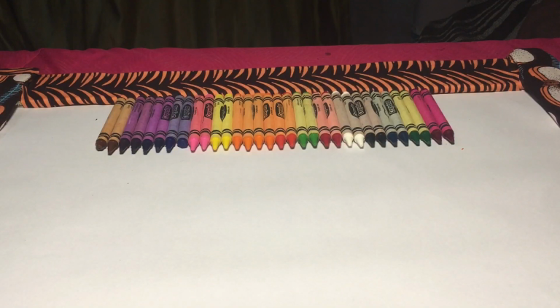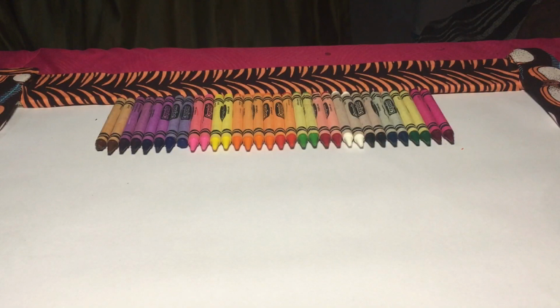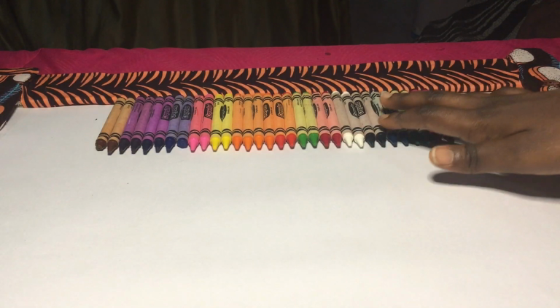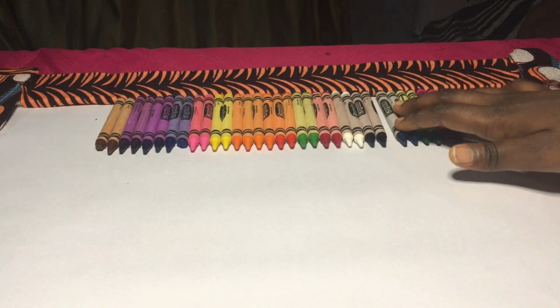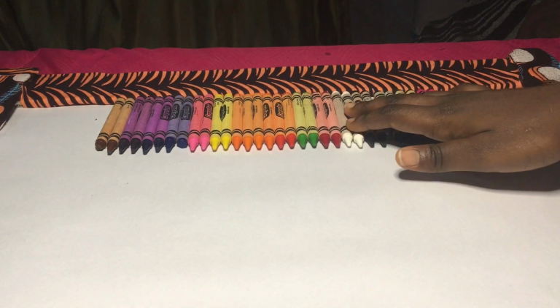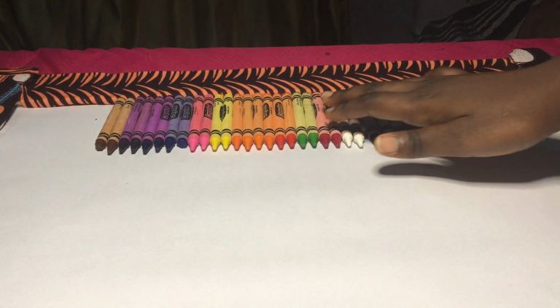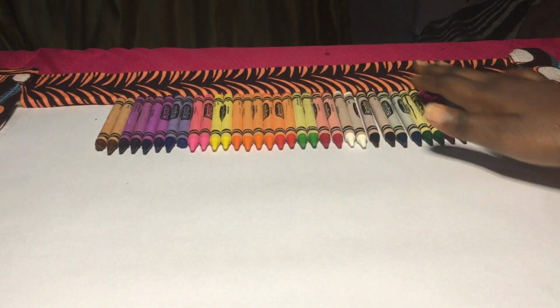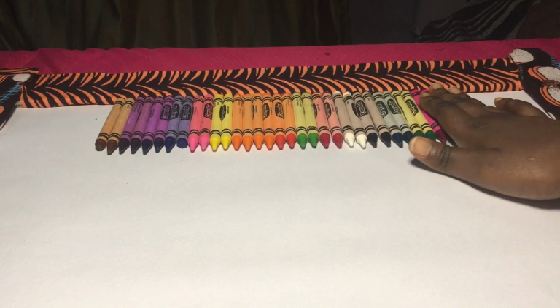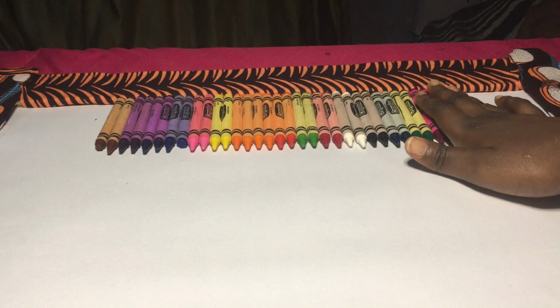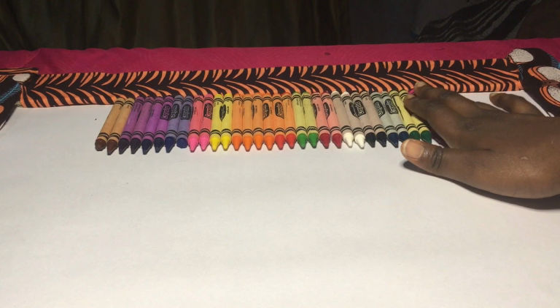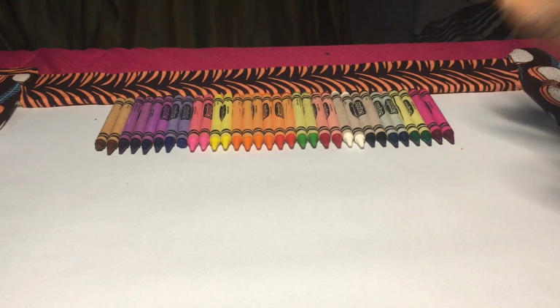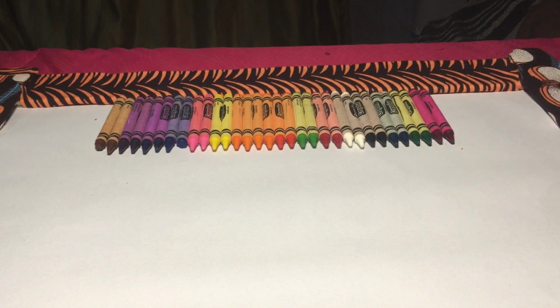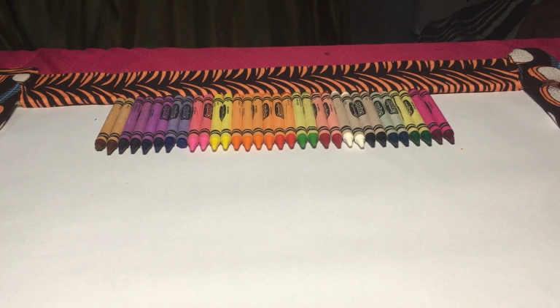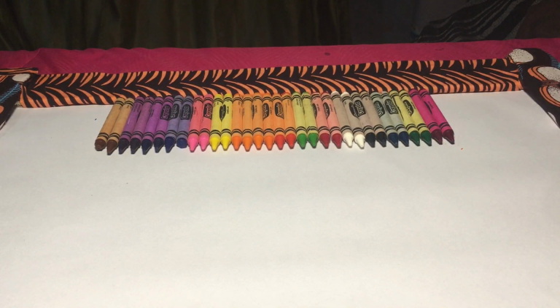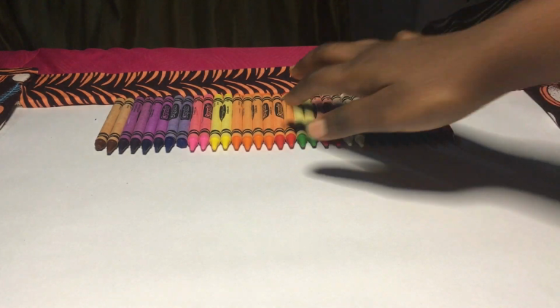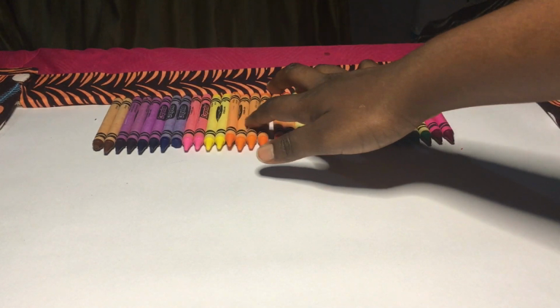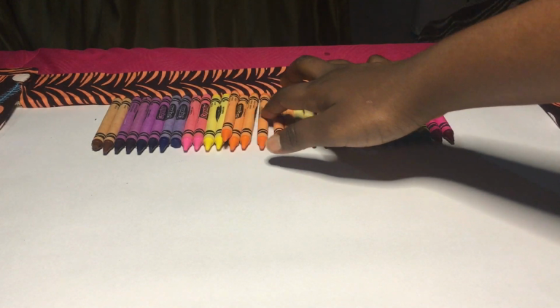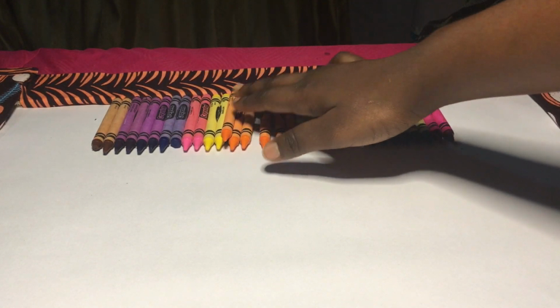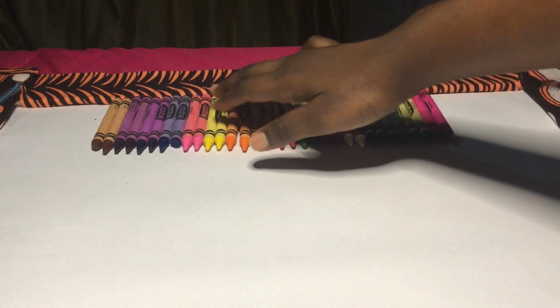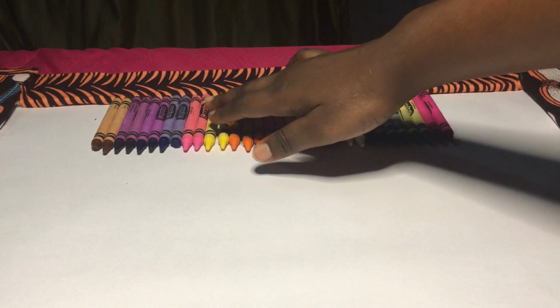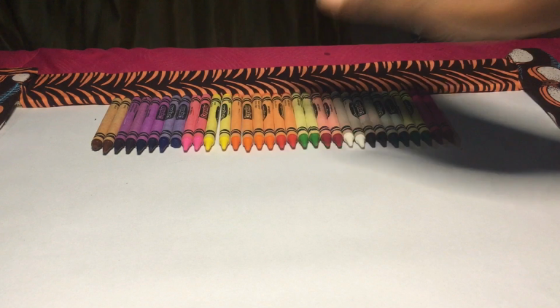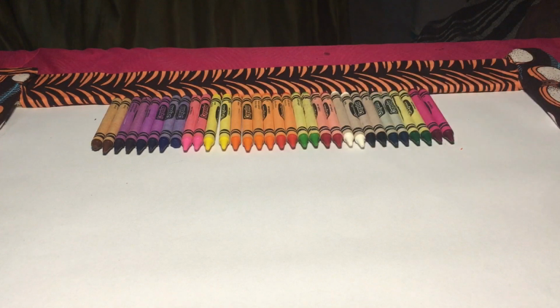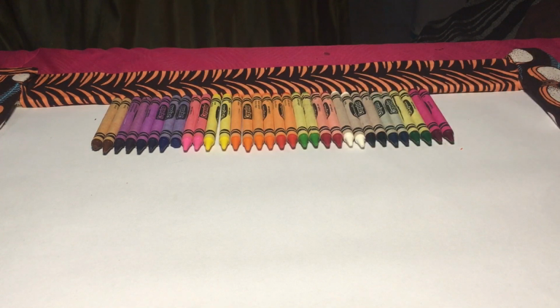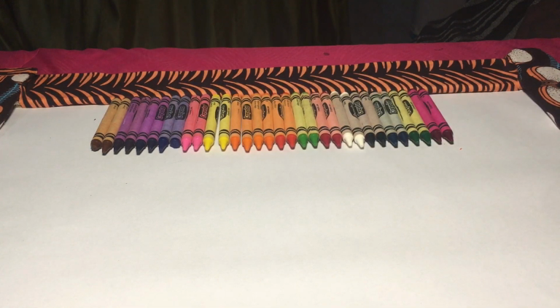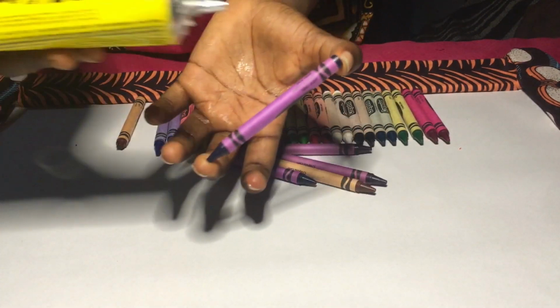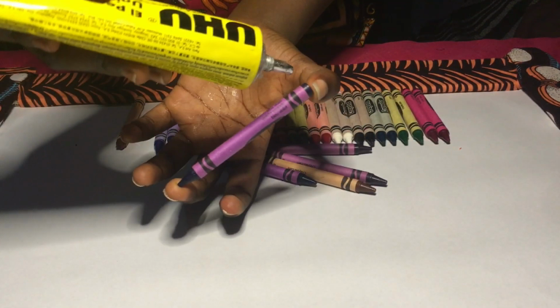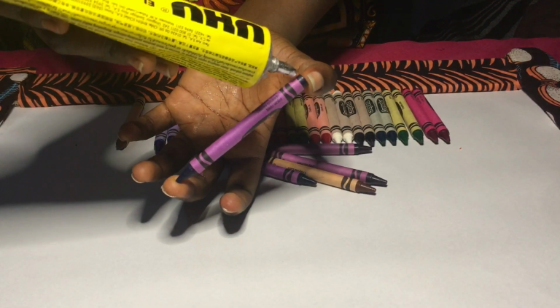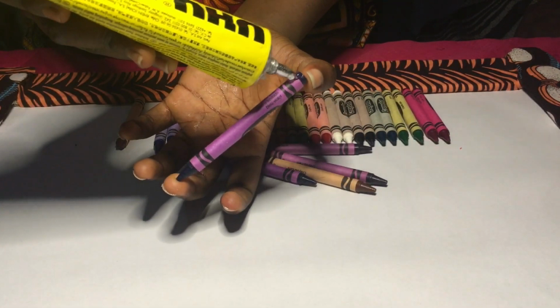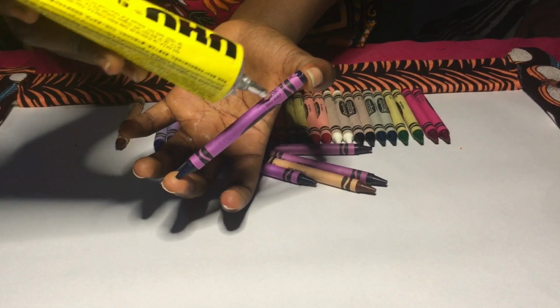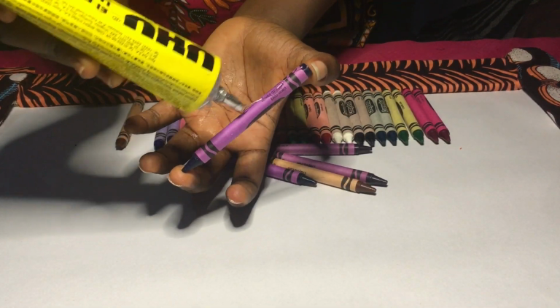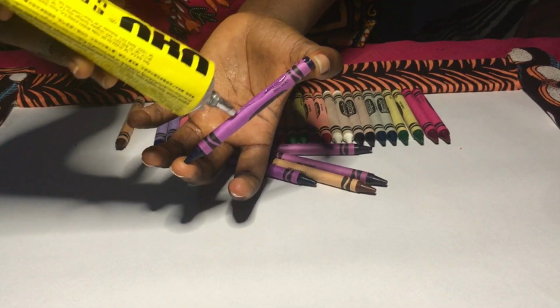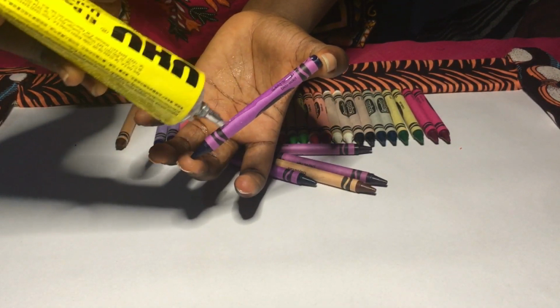We're going to arrange the crayons in the pattern that we want on our cardboard paper. Then we're going to glue our crayons onto the cardboard paper.